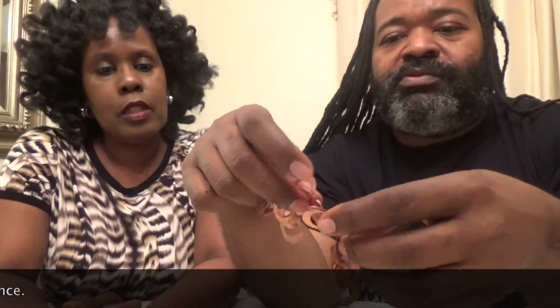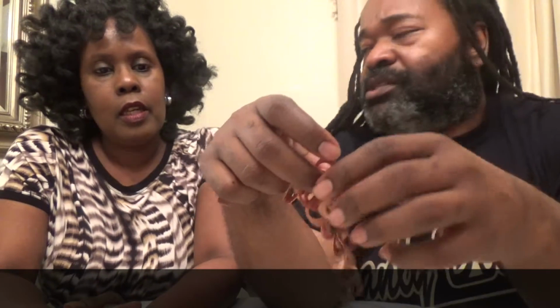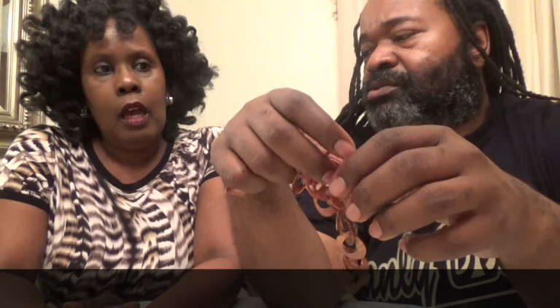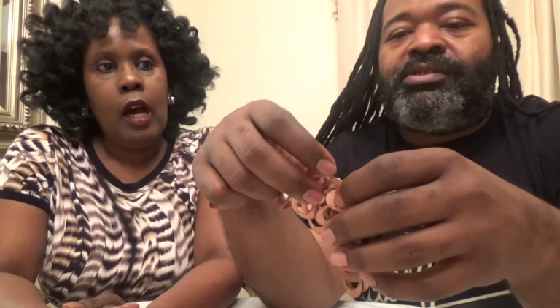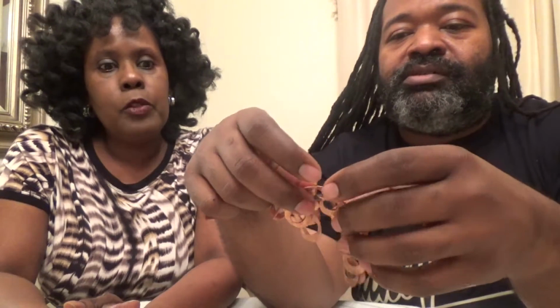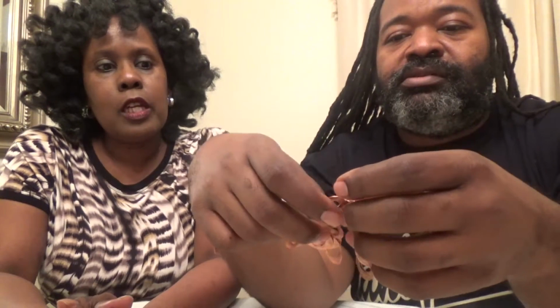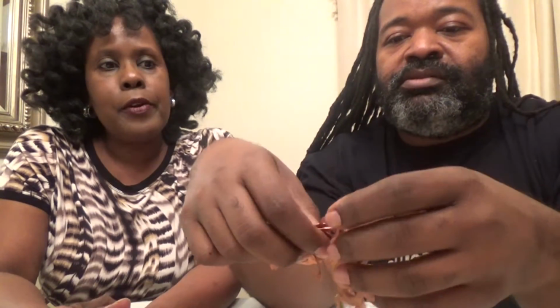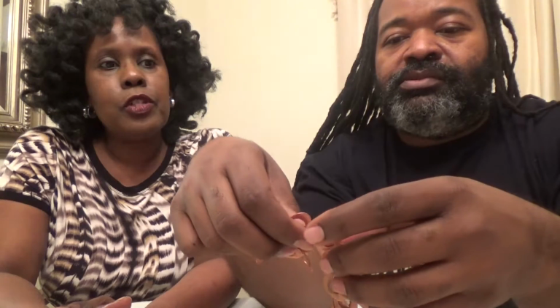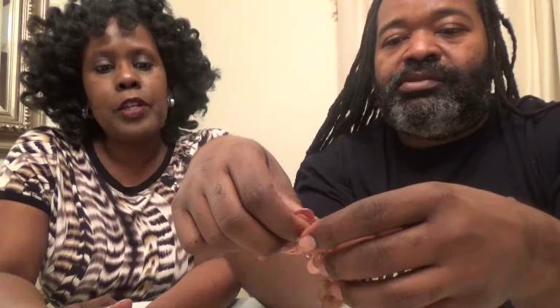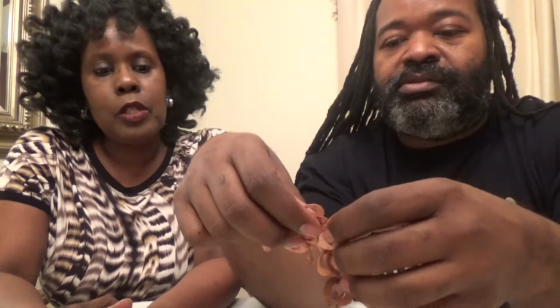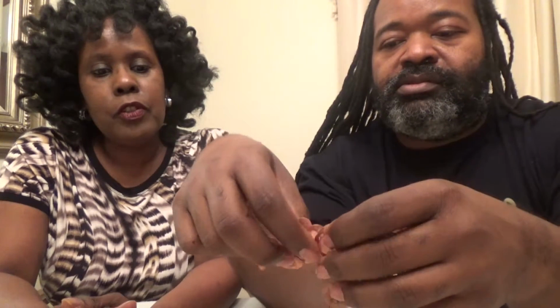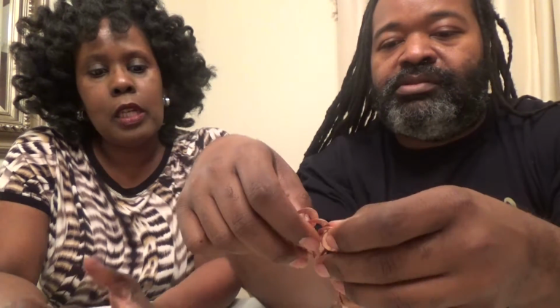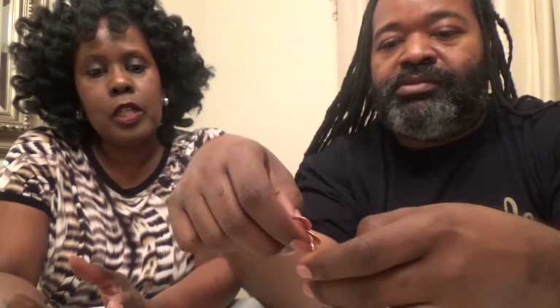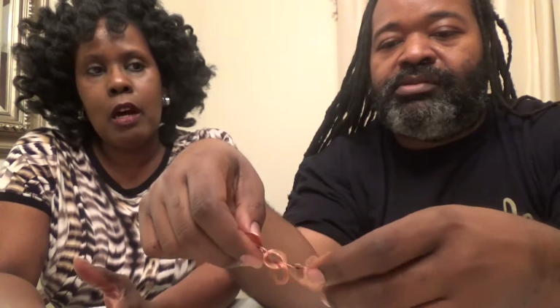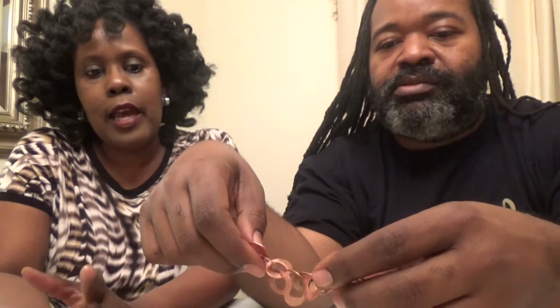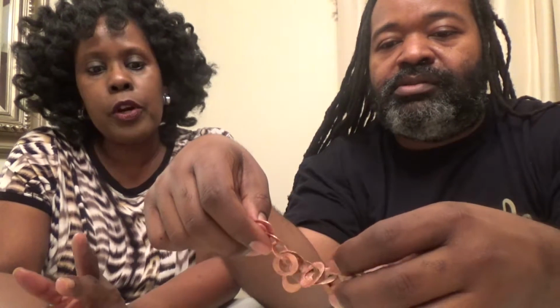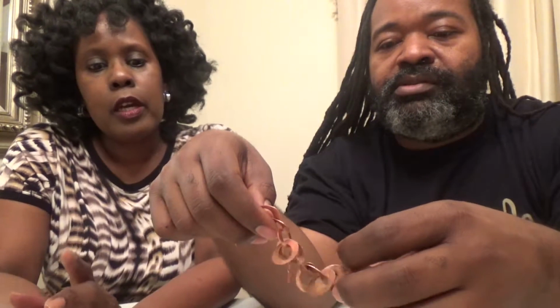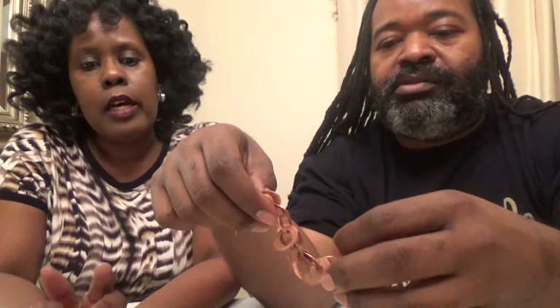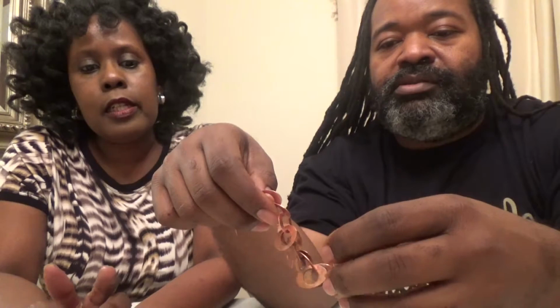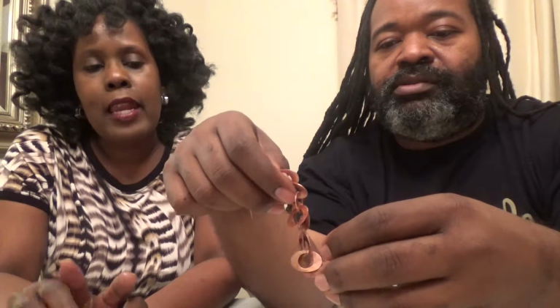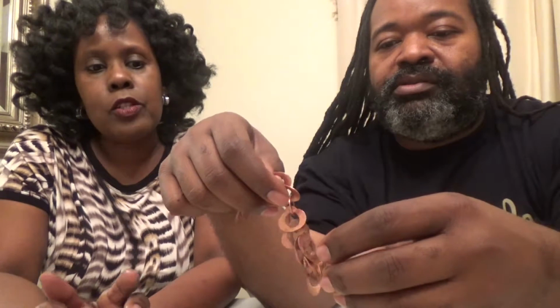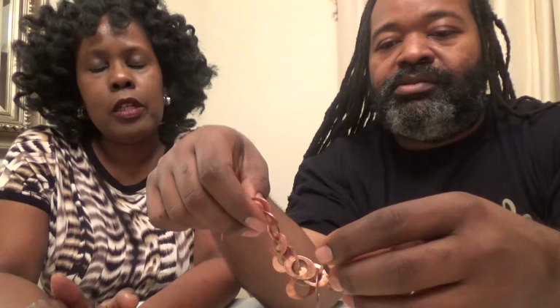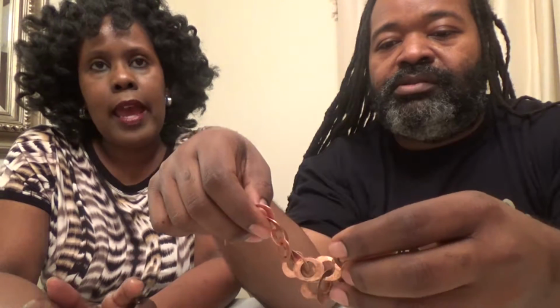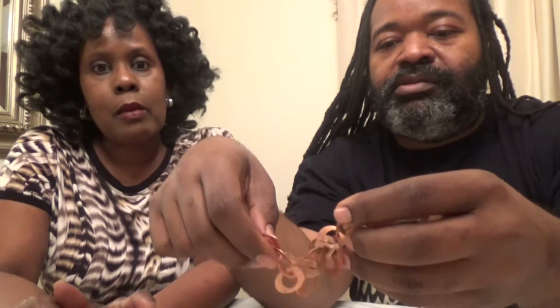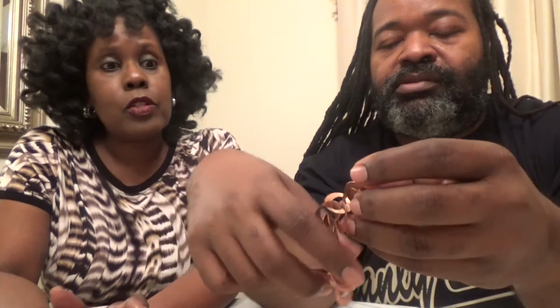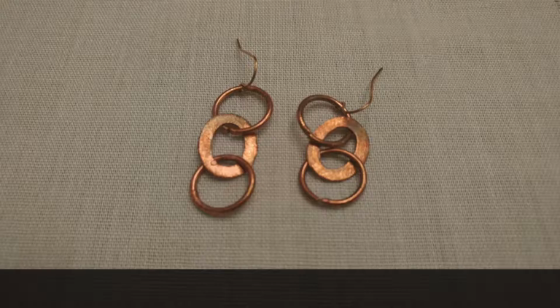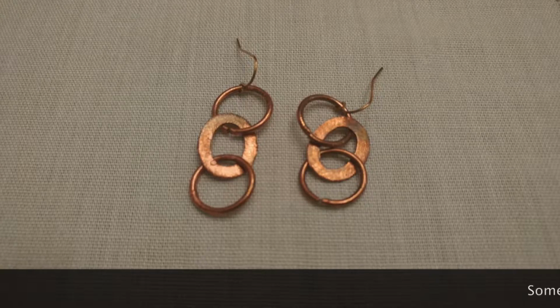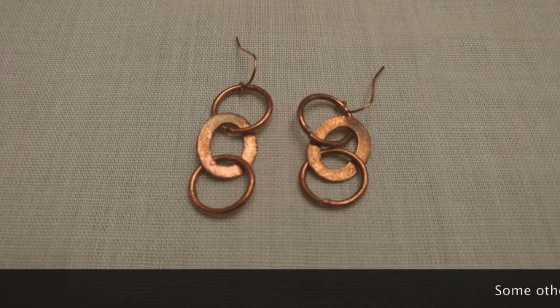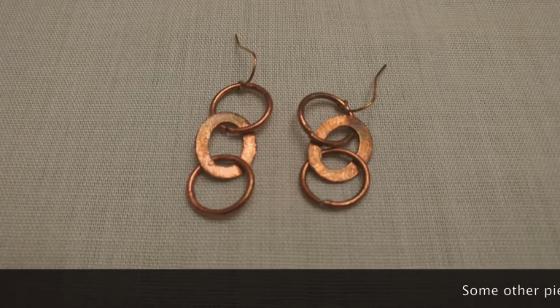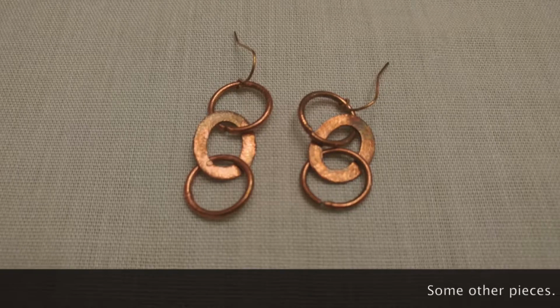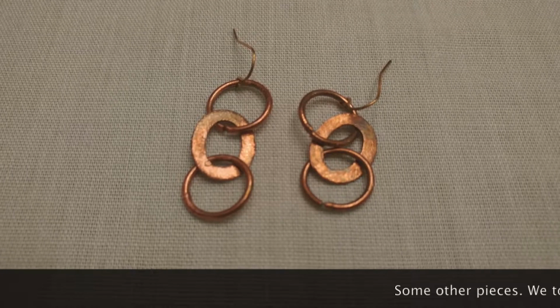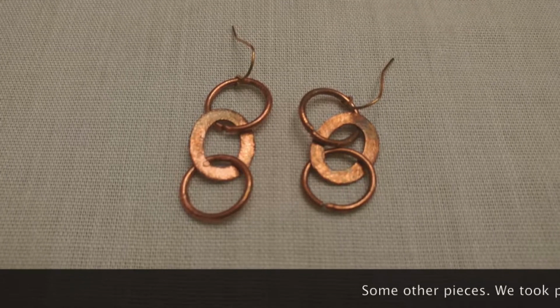Does this work with other pieces of jewelry? Just copper and silver. I tried it with silver — the lemon juice and the salt — it did not work until I added baking soda, and when I added the baking soda, then the reaction took off.